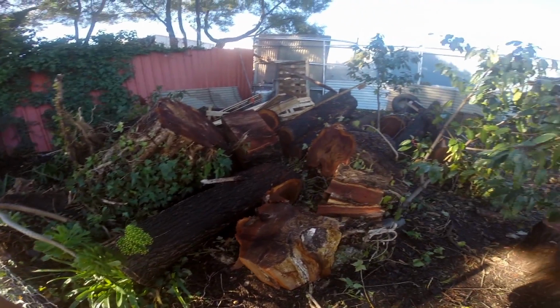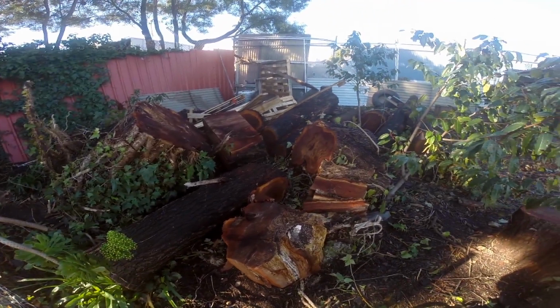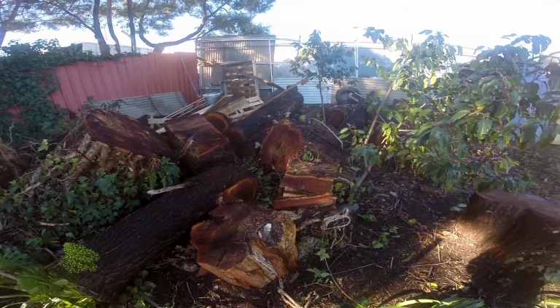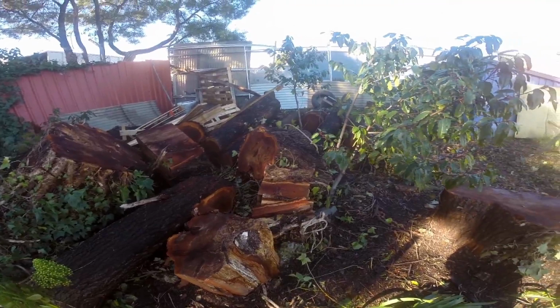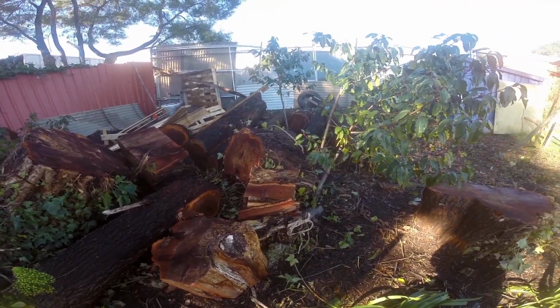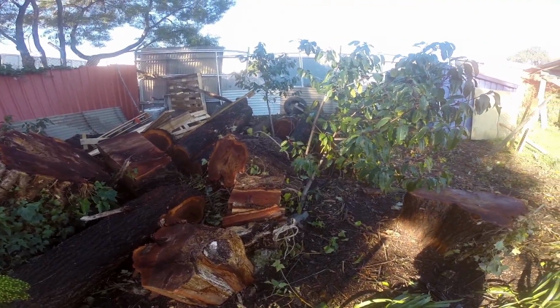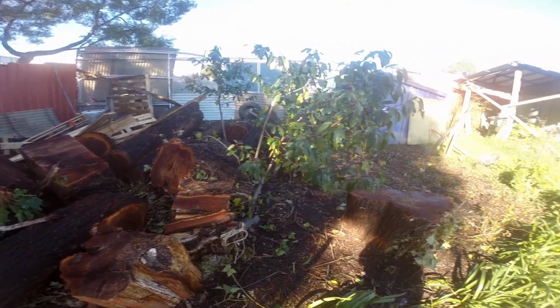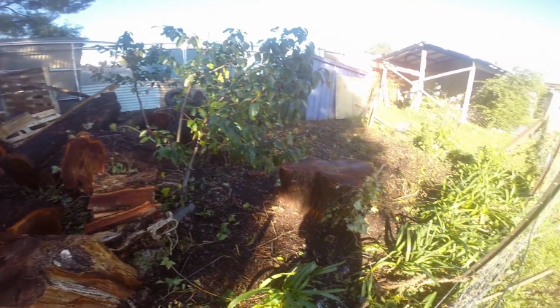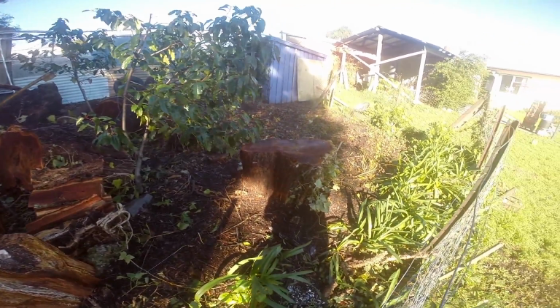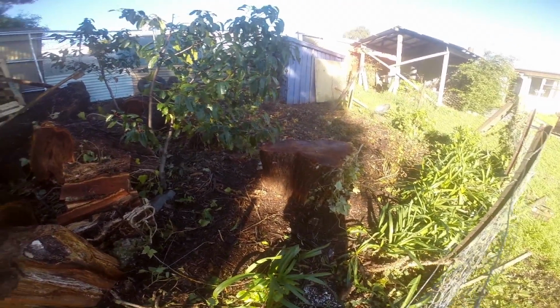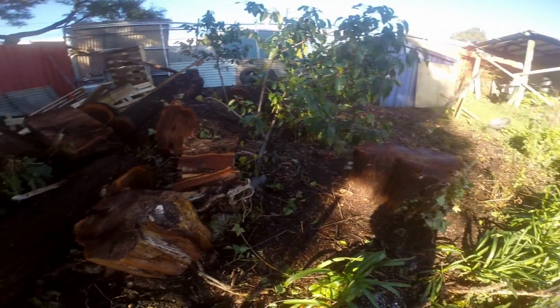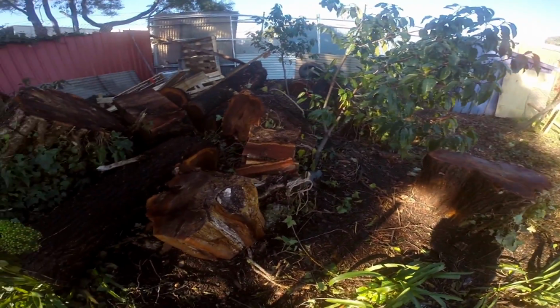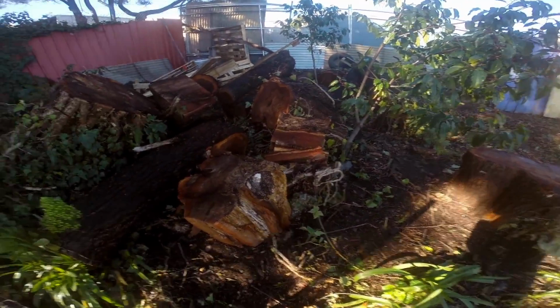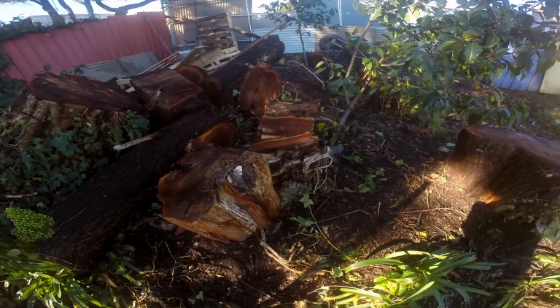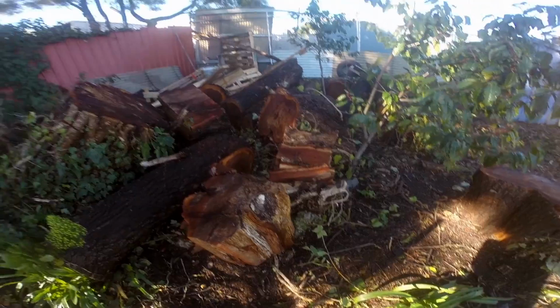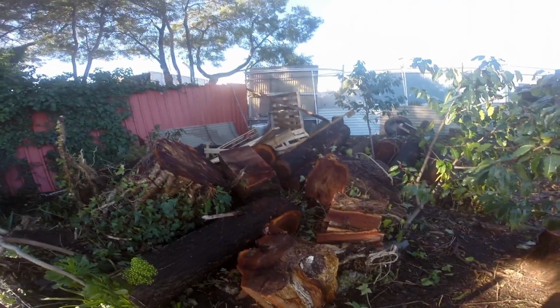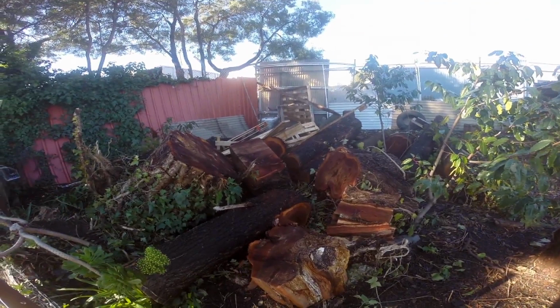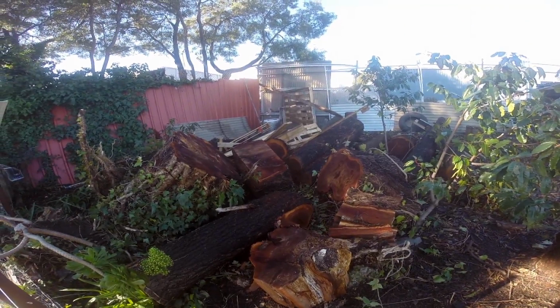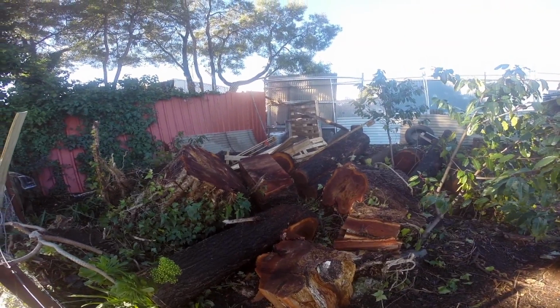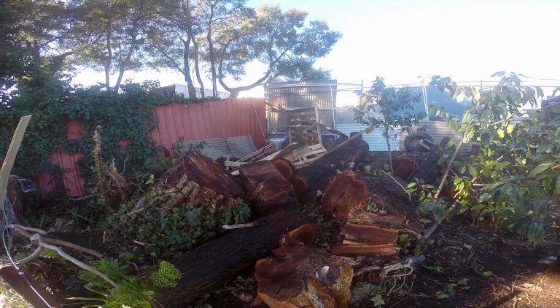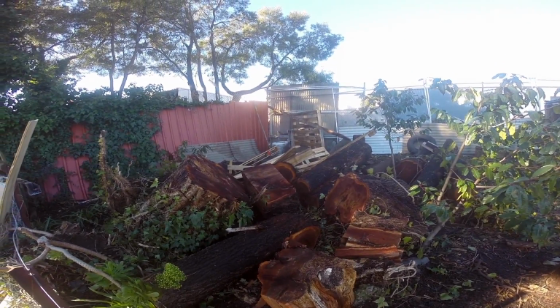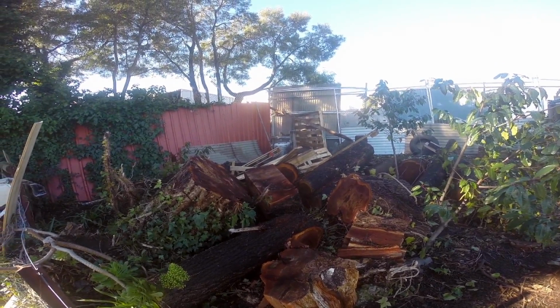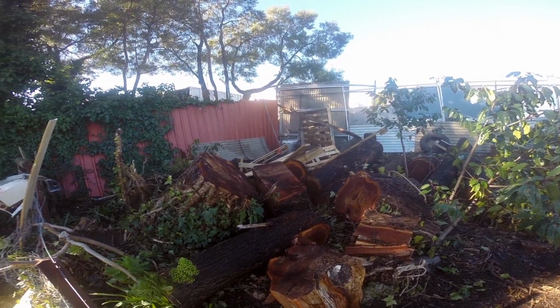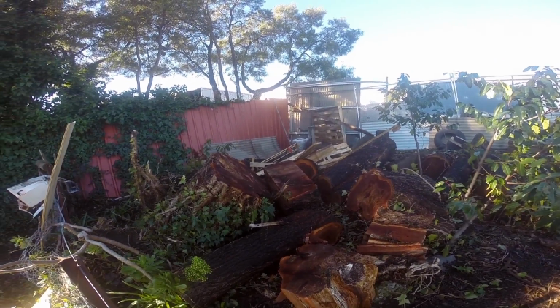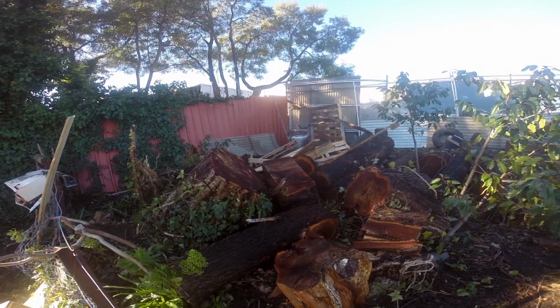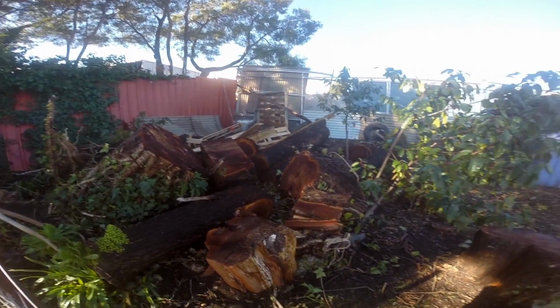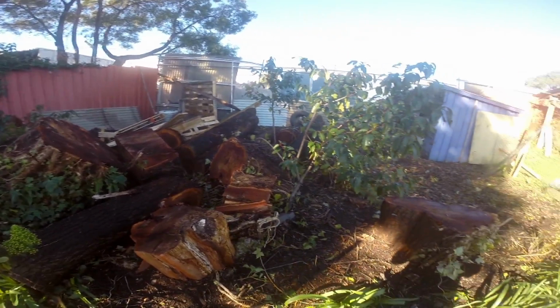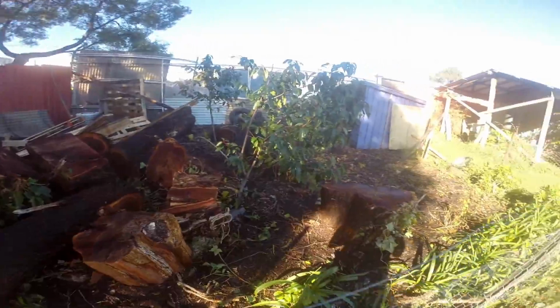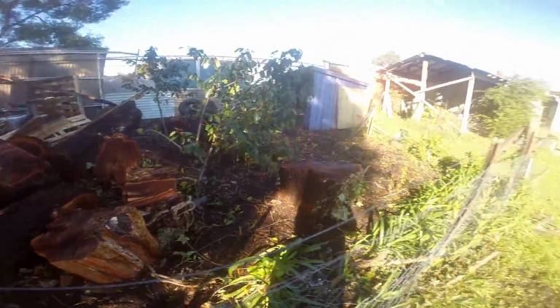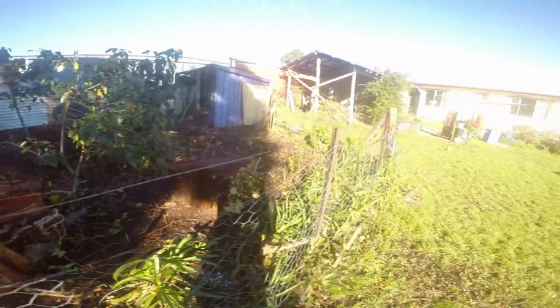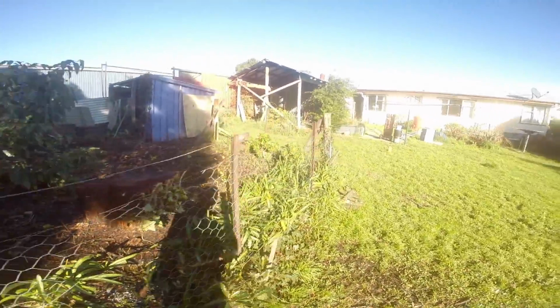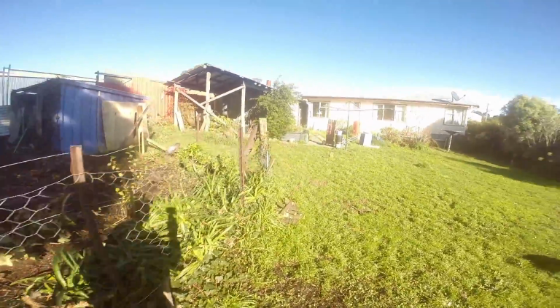There are a lot more little logs over here. I've just split a little bit of it, not much. Yeah, those are the after effects of the wind.